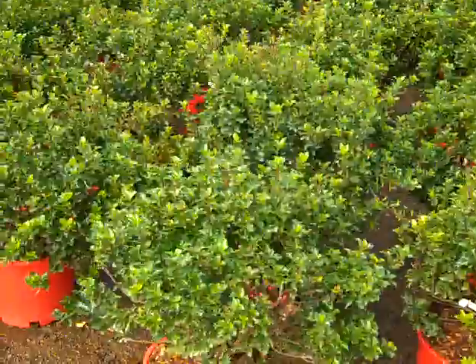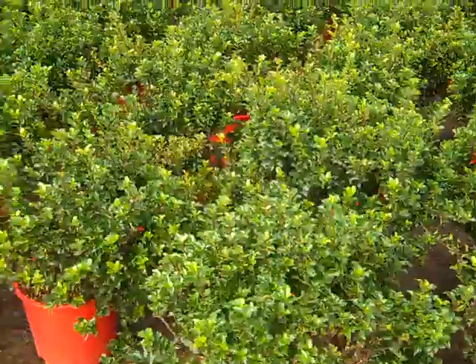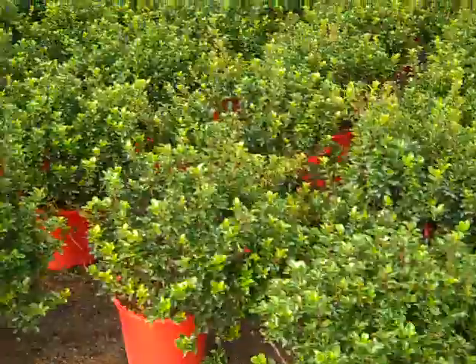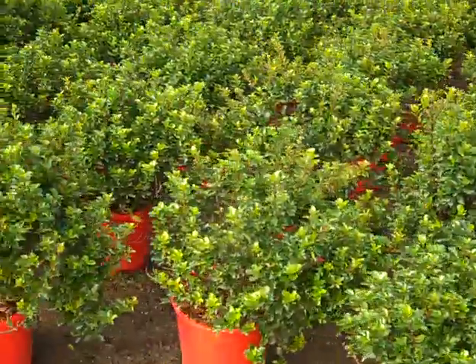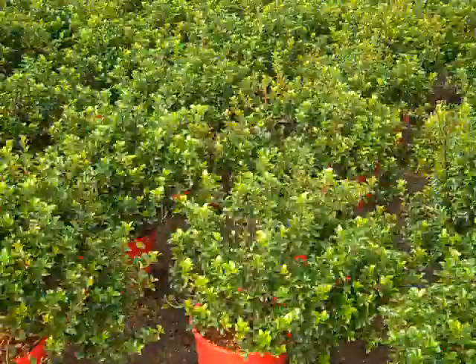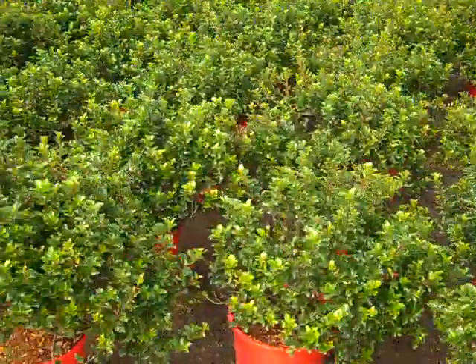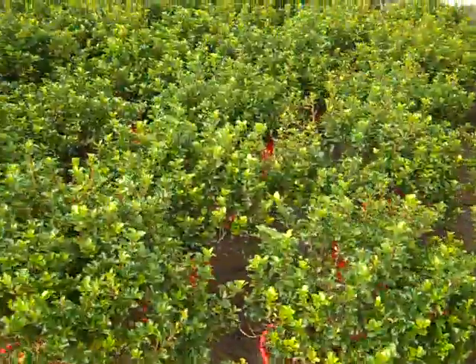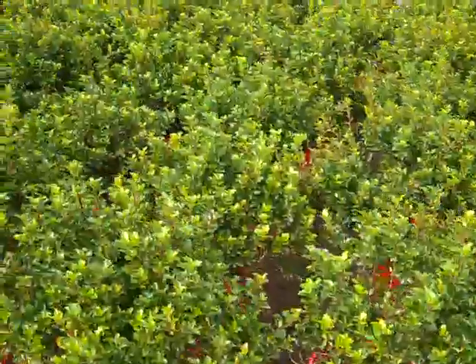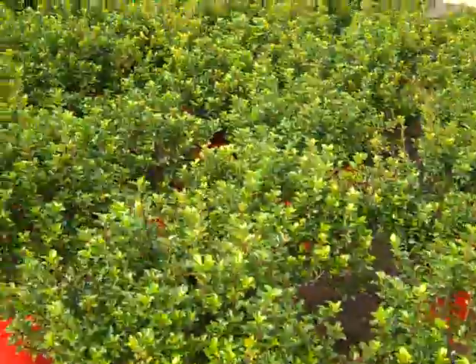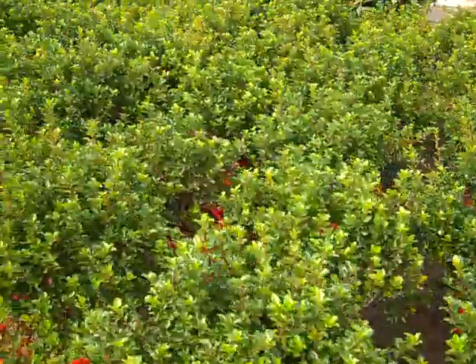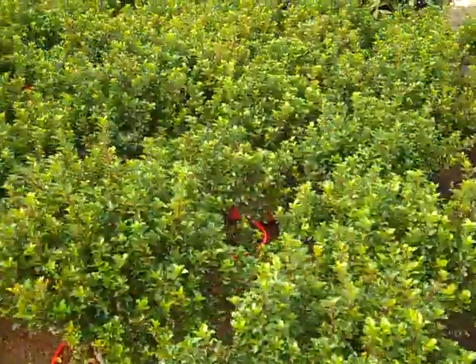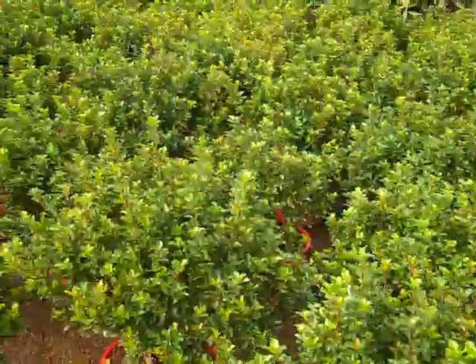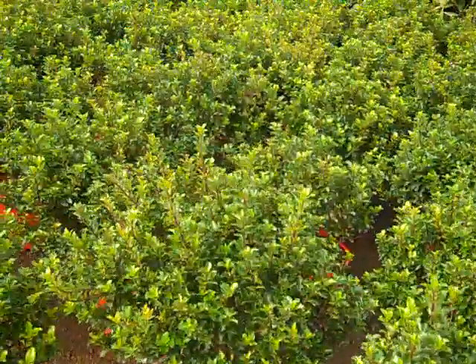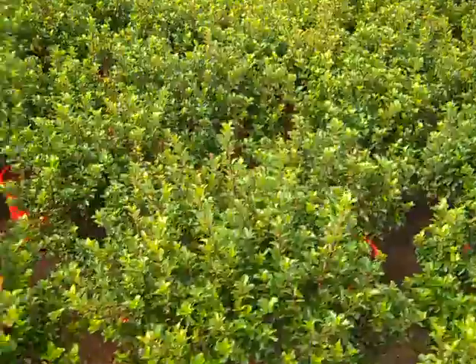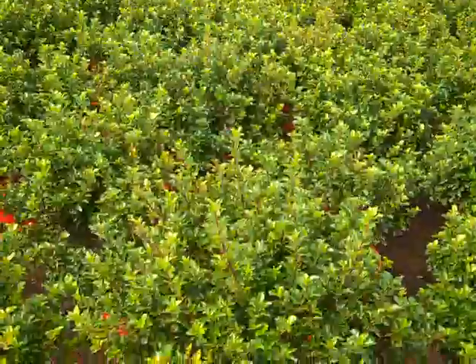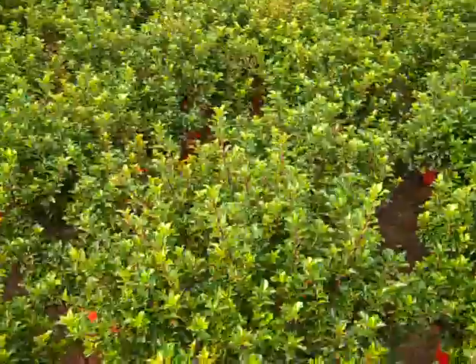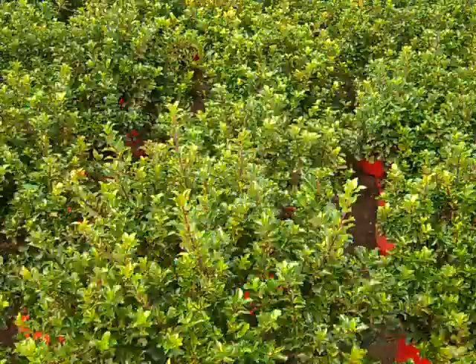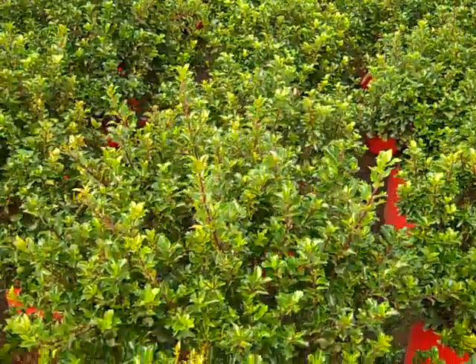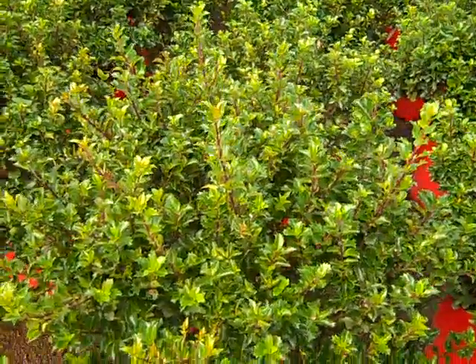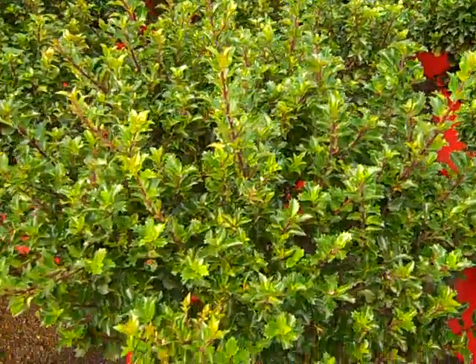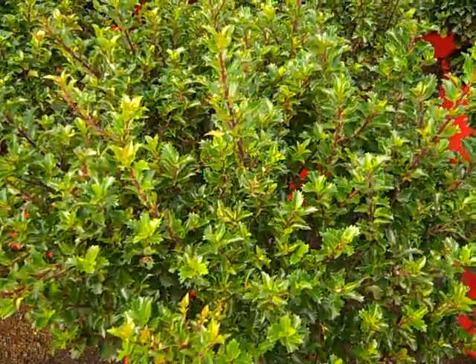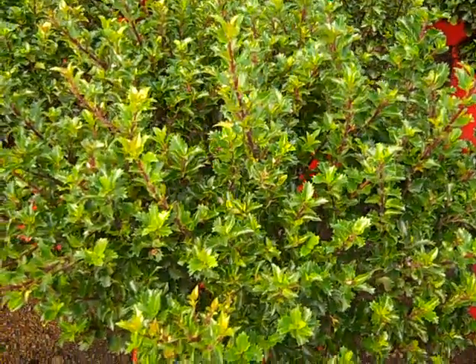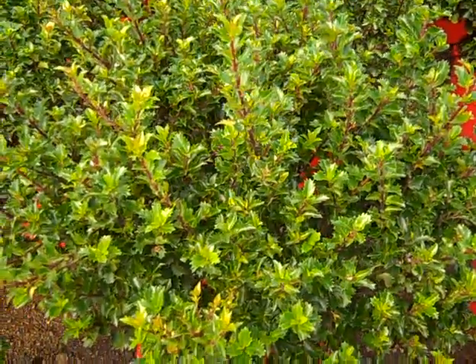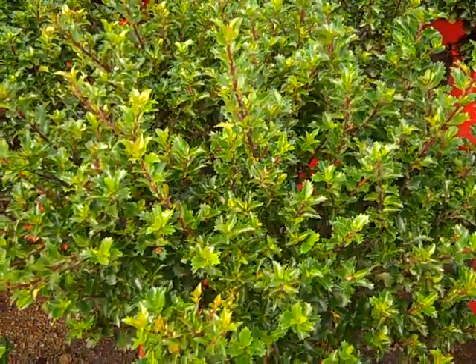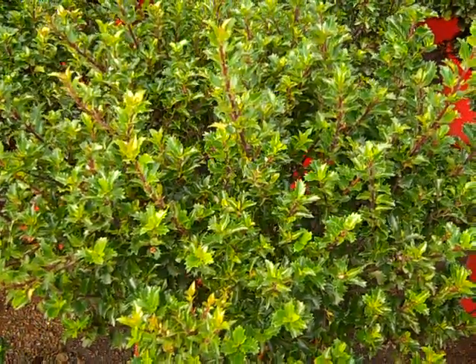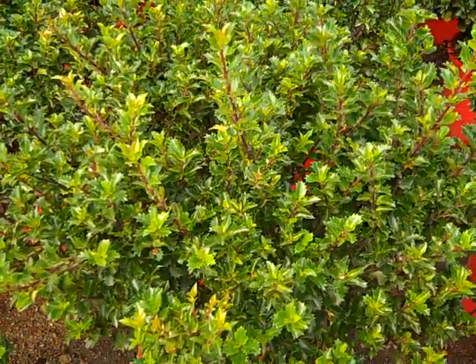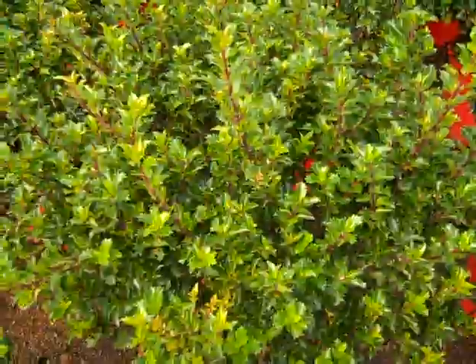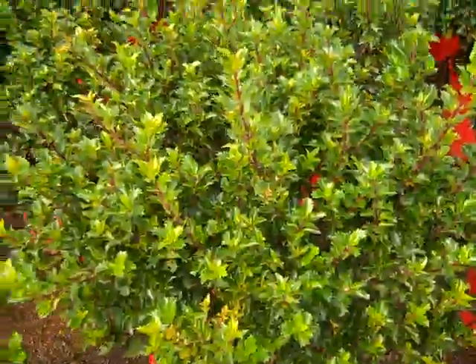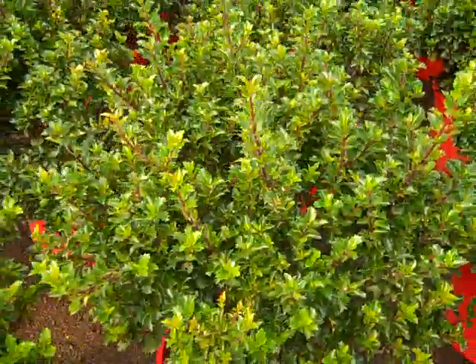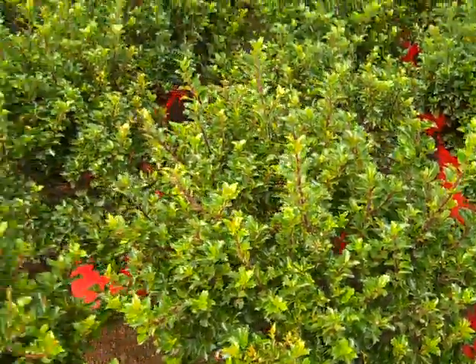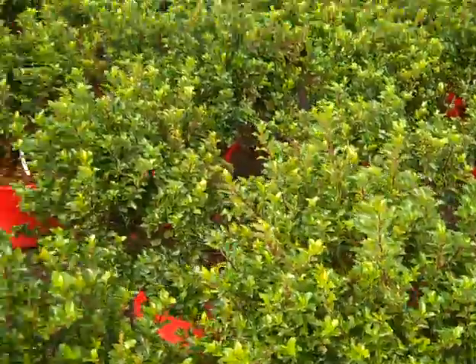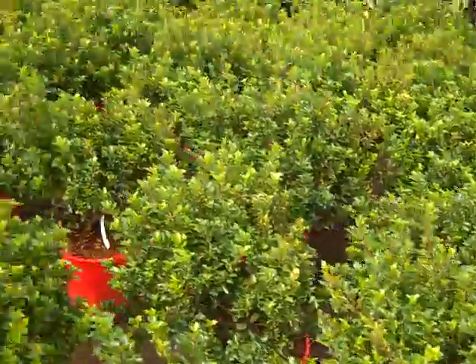This is three gallon Emeril Magic, a really nice tight-leafed holly. You can see here it gets a nice purple cast in the fall.